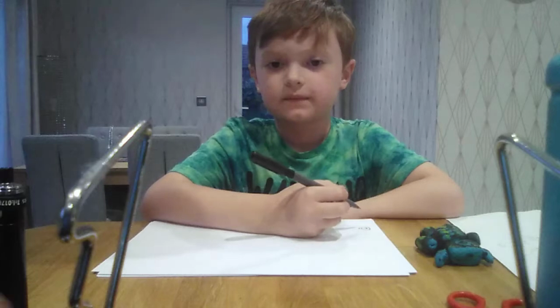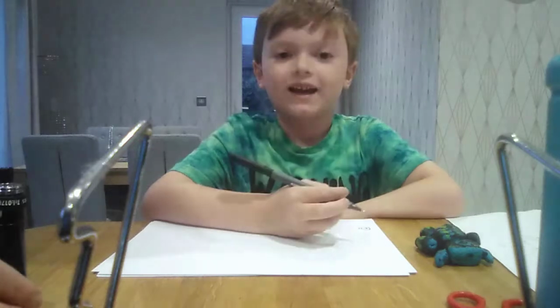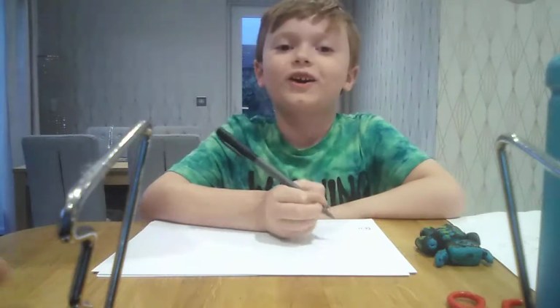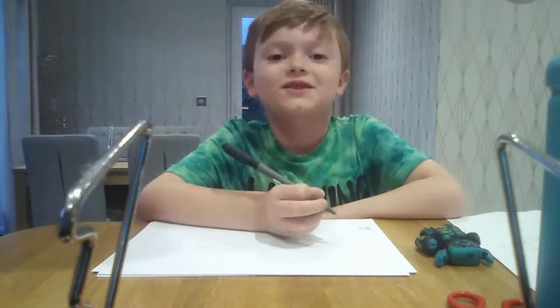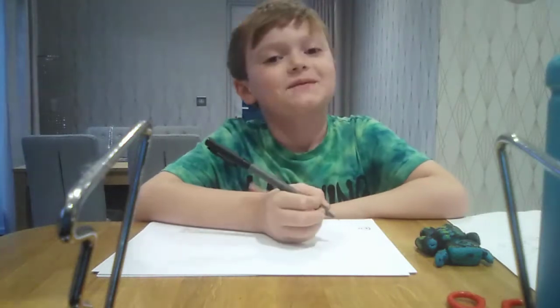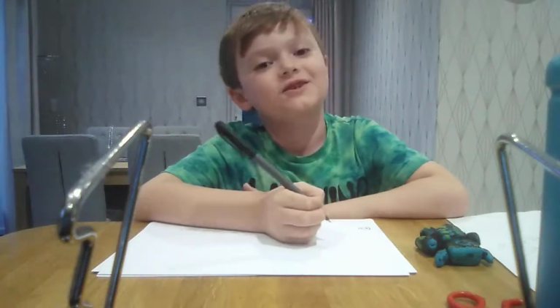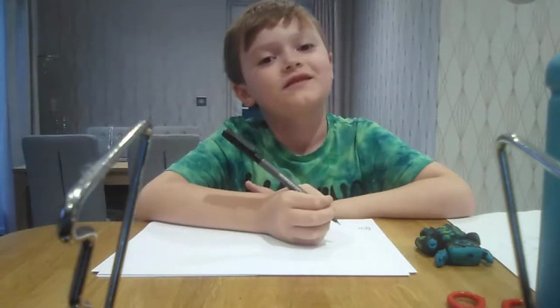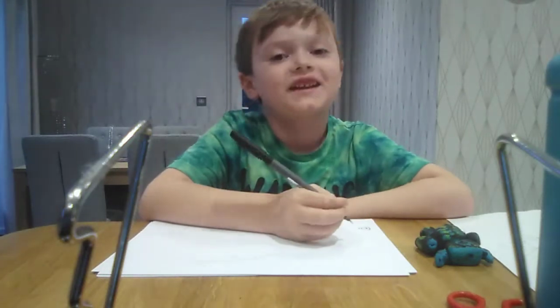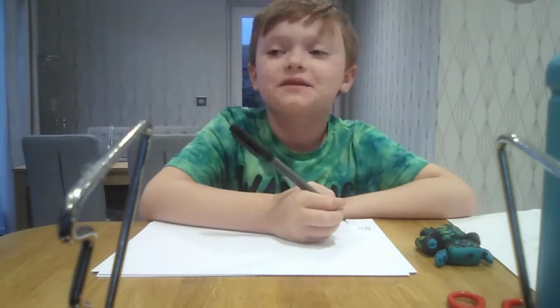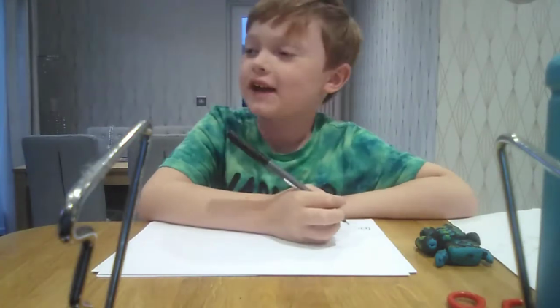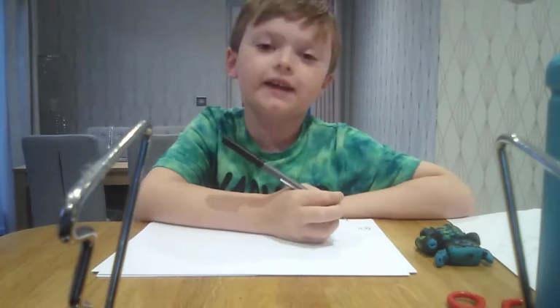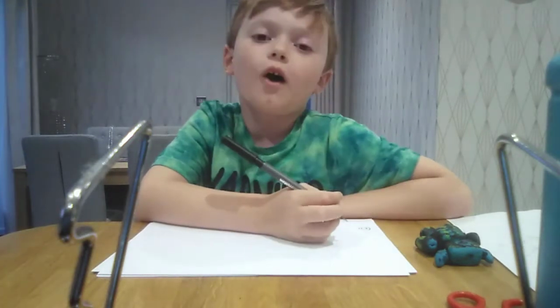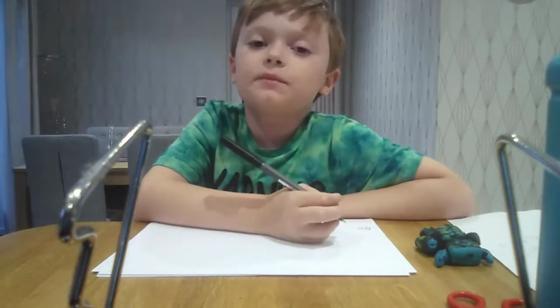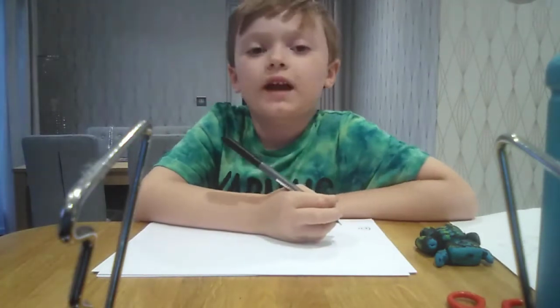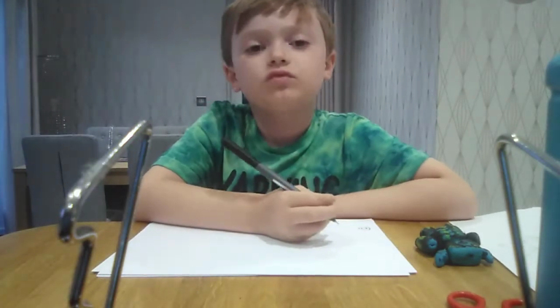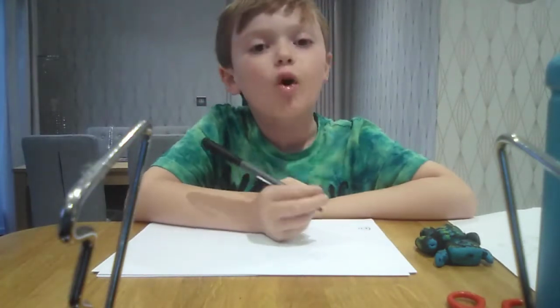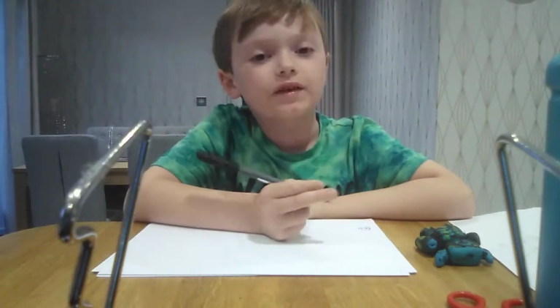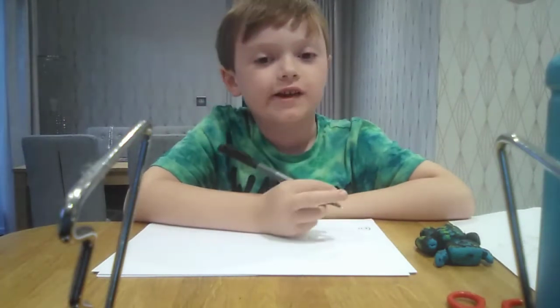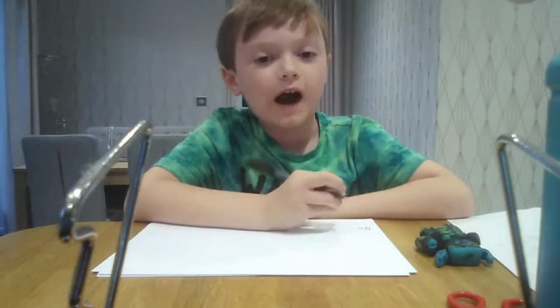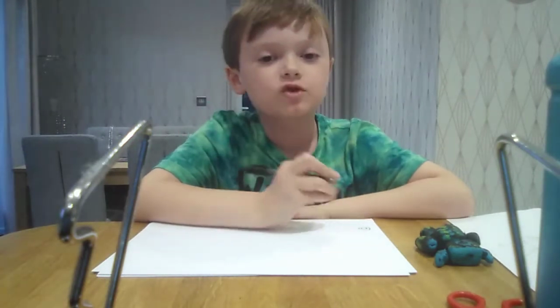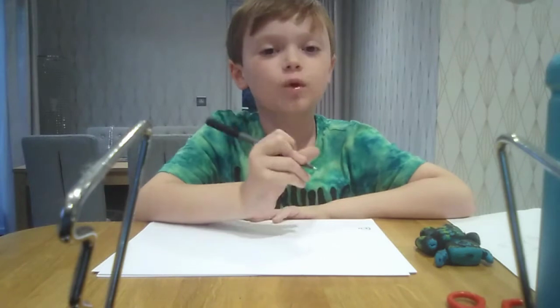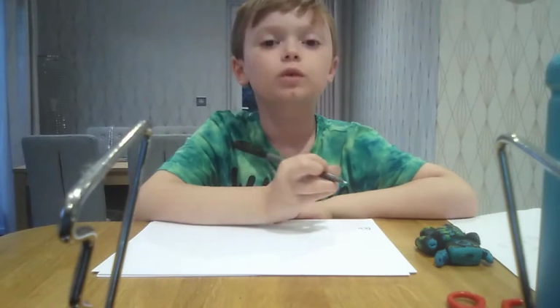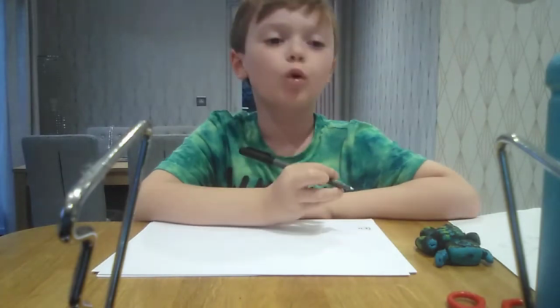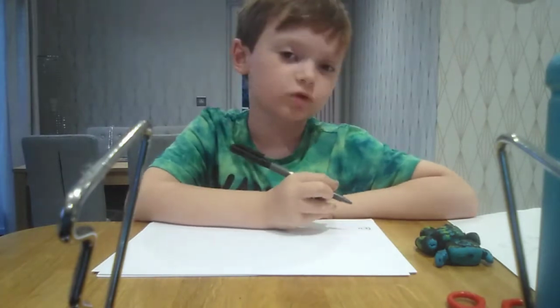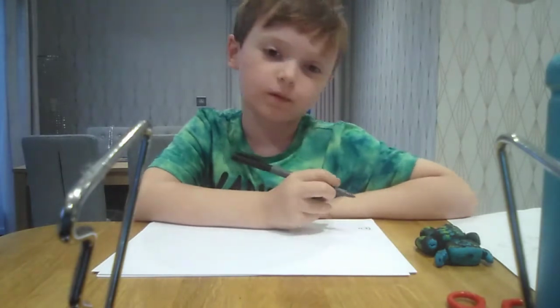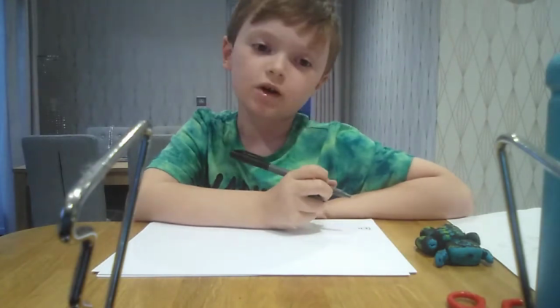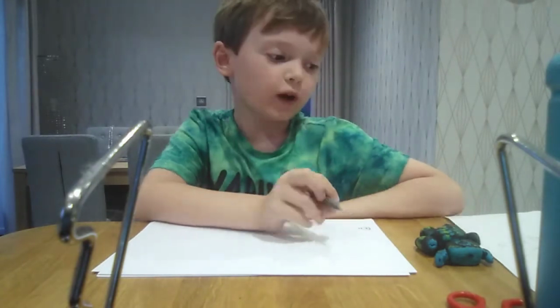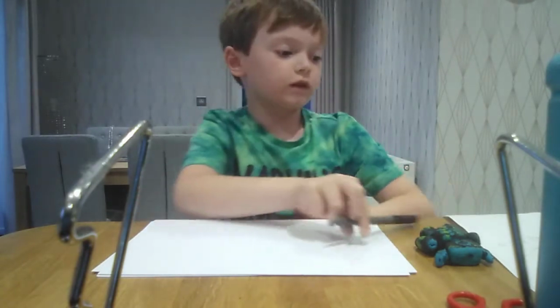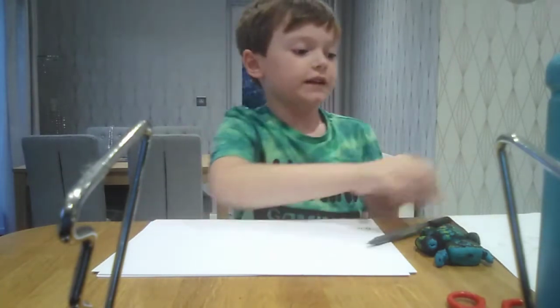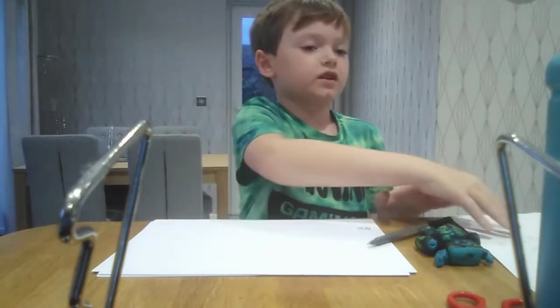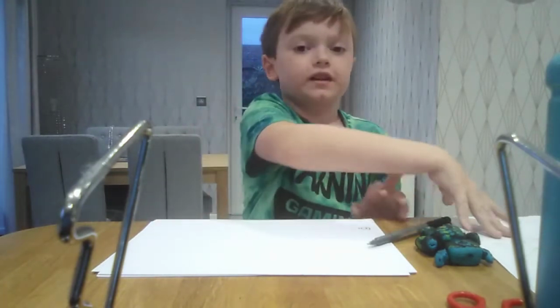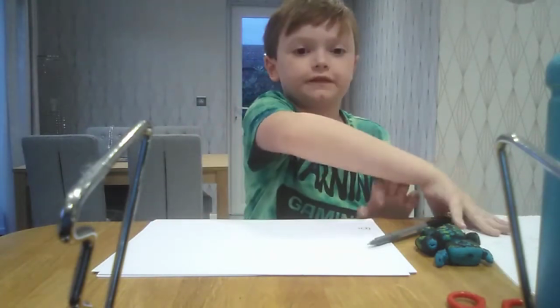Hello guys, welcome back to another video. Today I'm doing a drawing video: how to draw the Warden from Minecraft Caves and Cliffs.